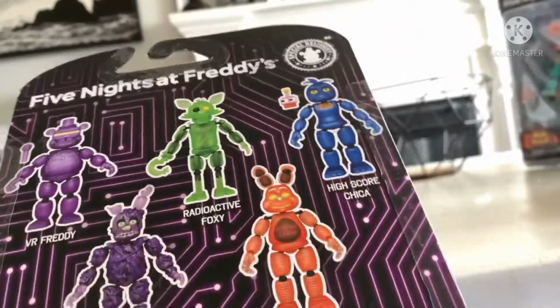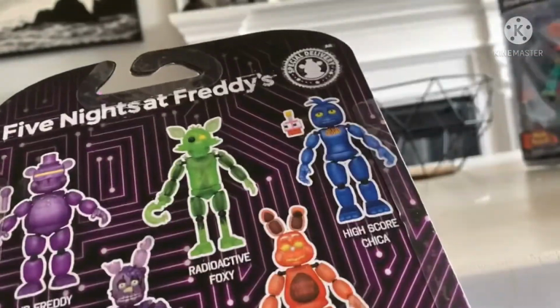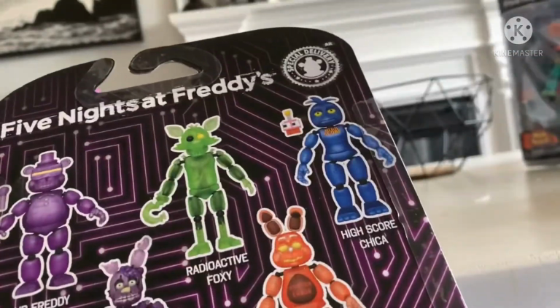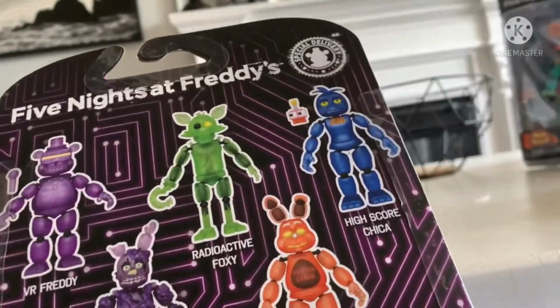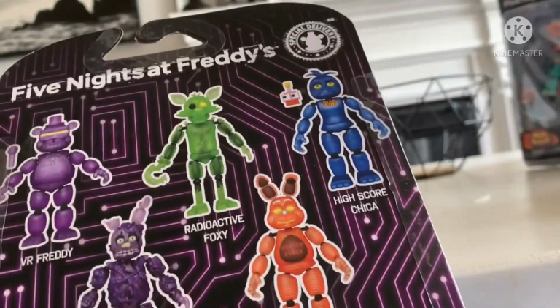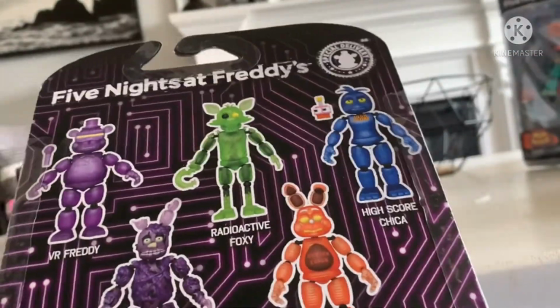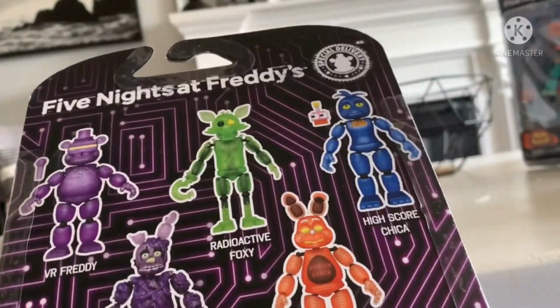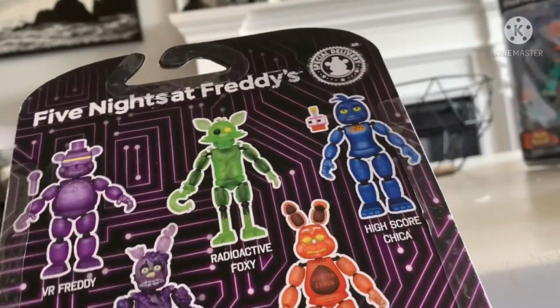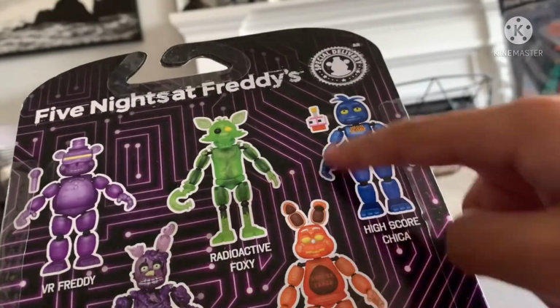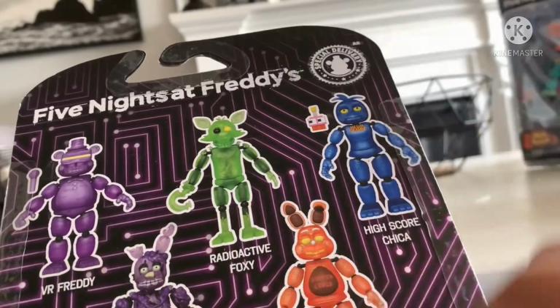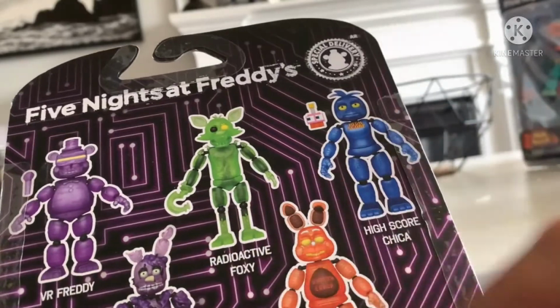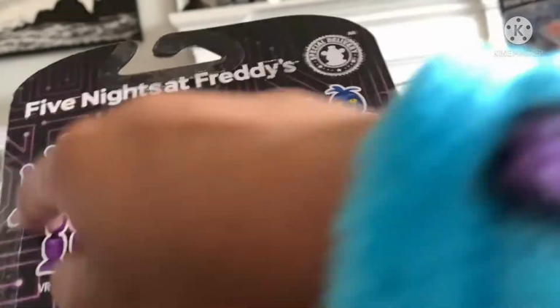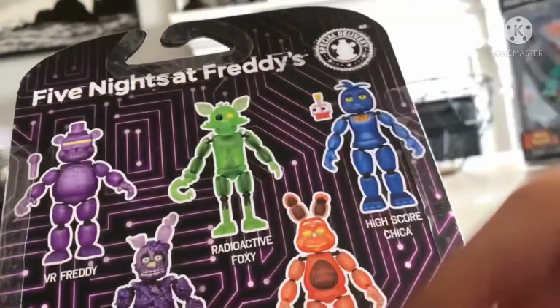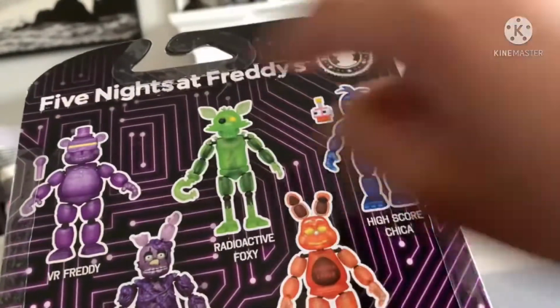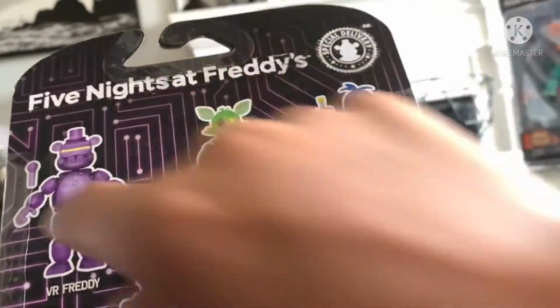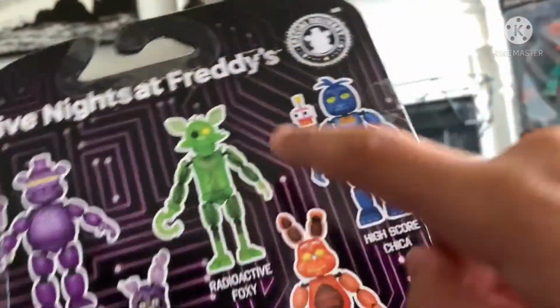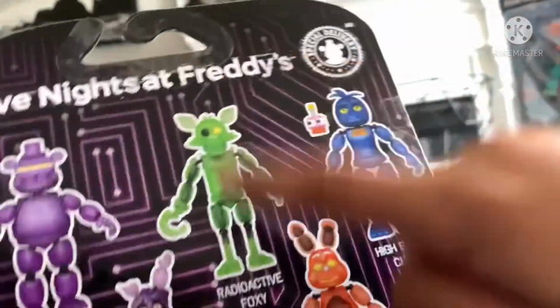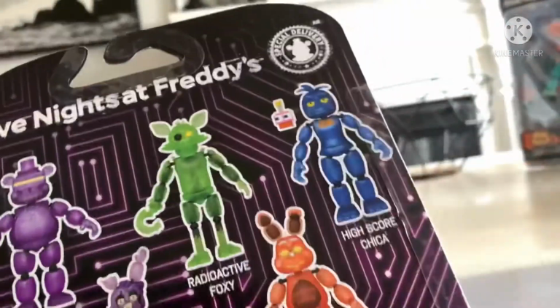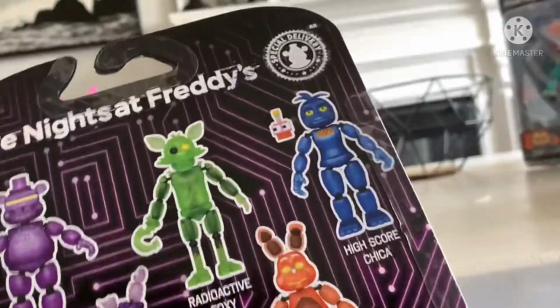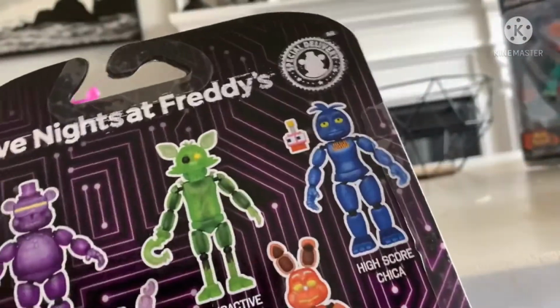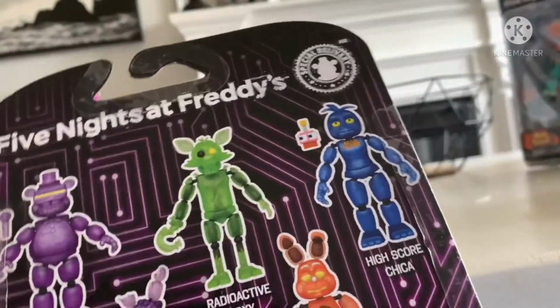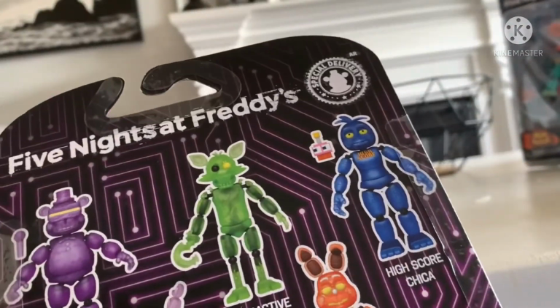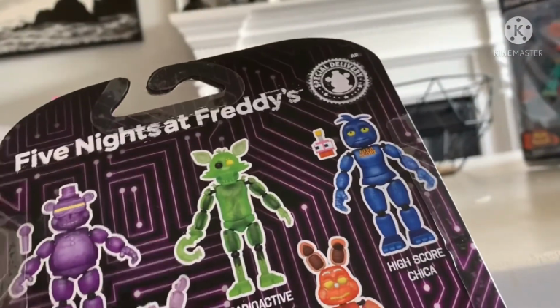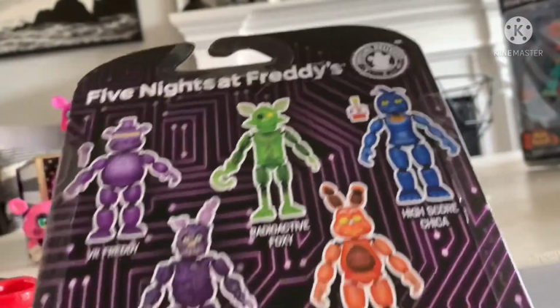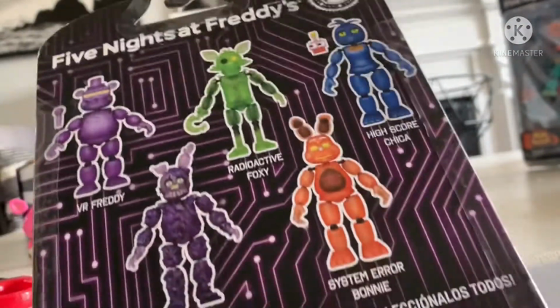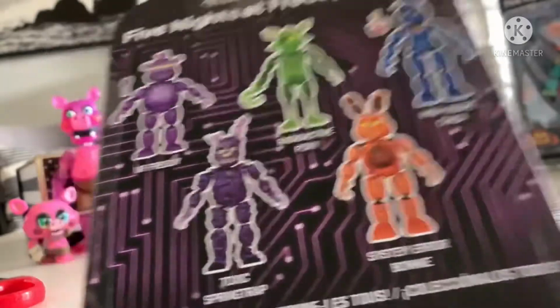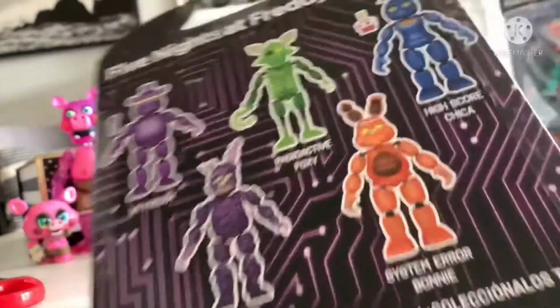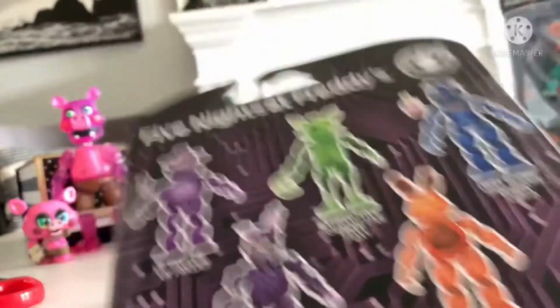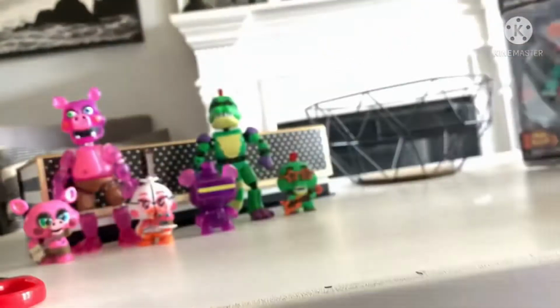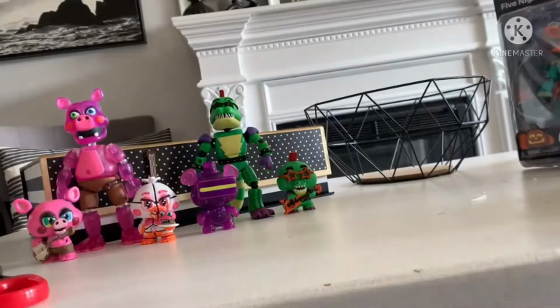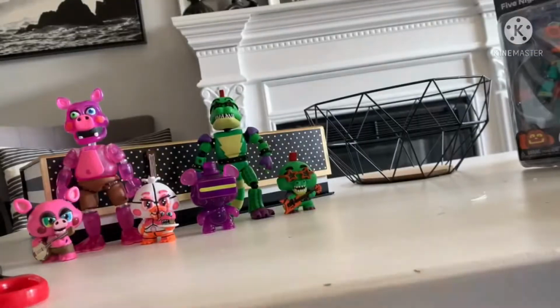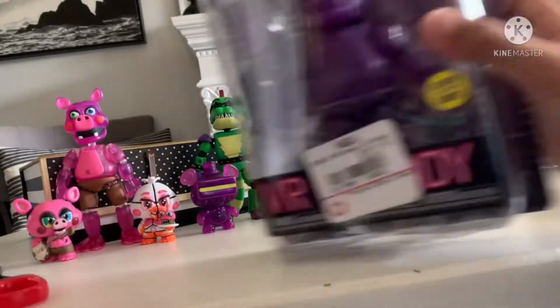I think I'm going to put Foxy somewhere else, because these guys go together. Foxy will maybe go next to the other Foxy. I'll find a spot for him.